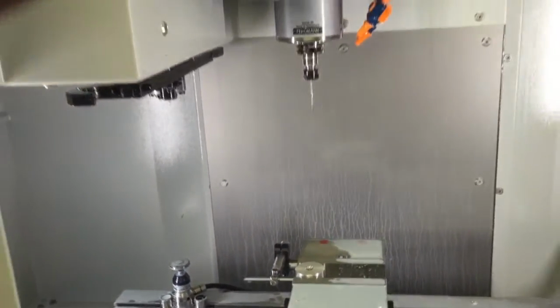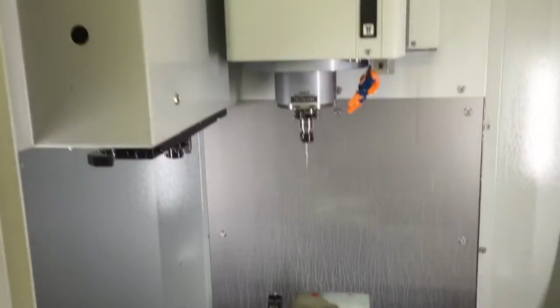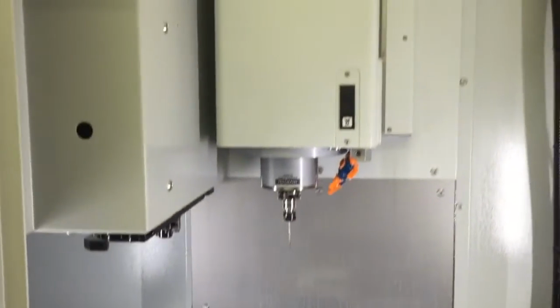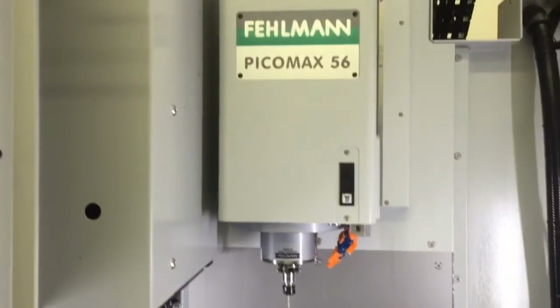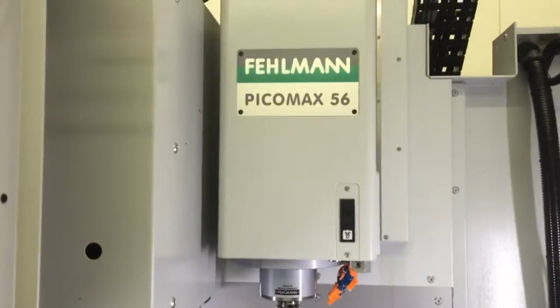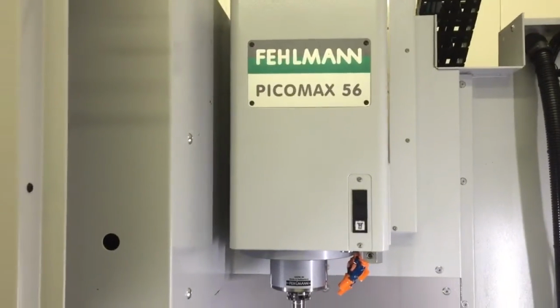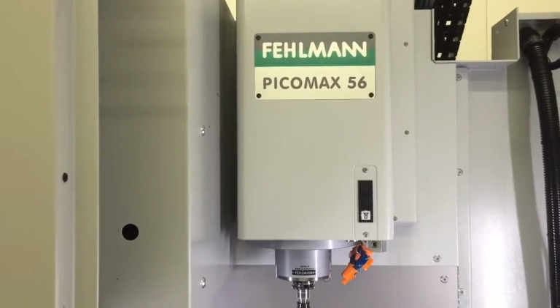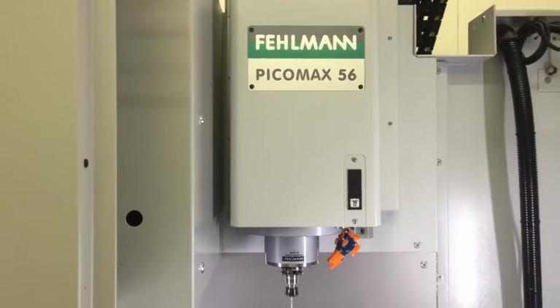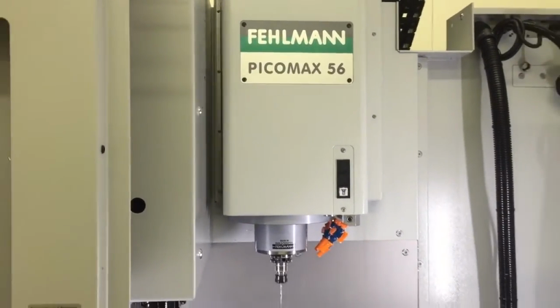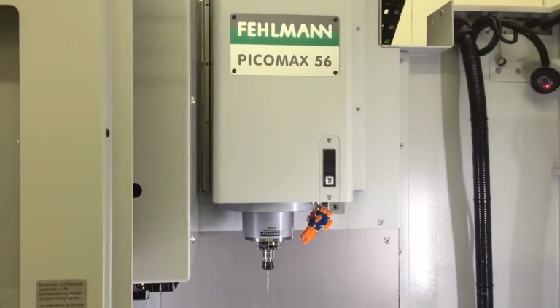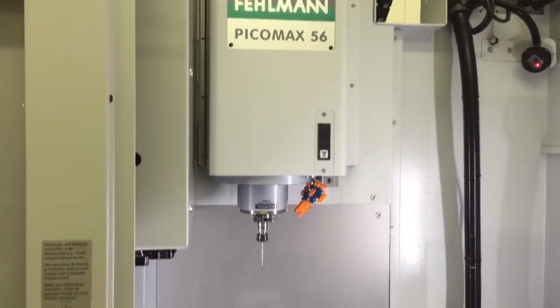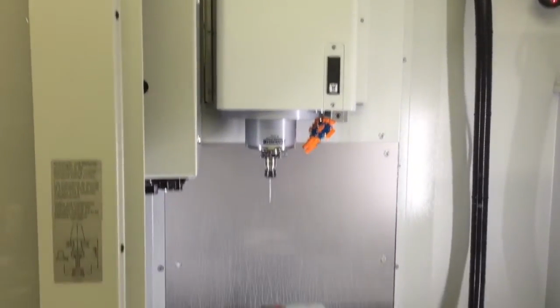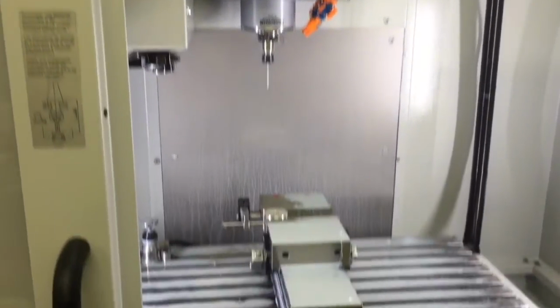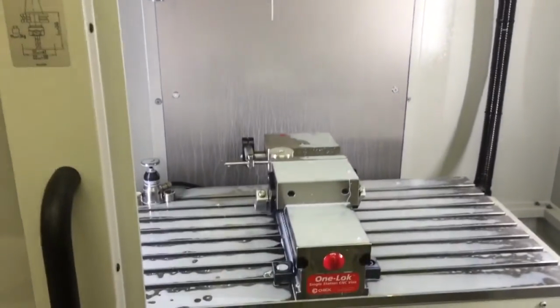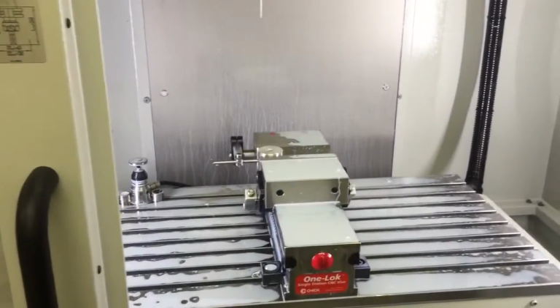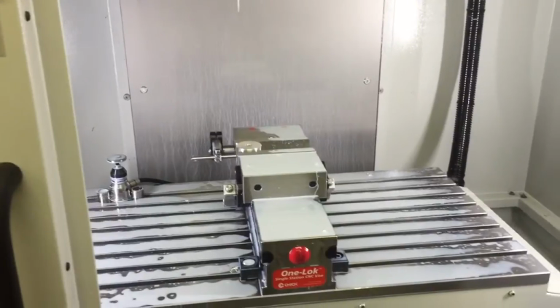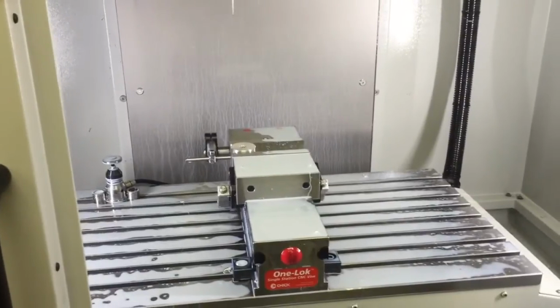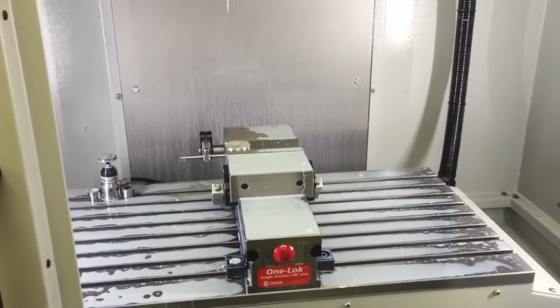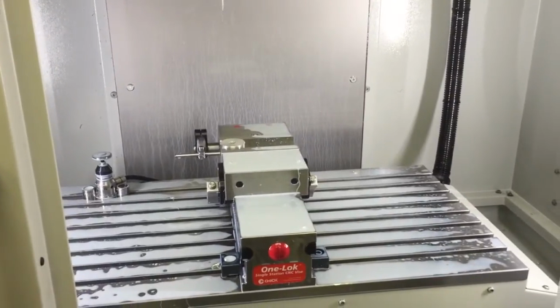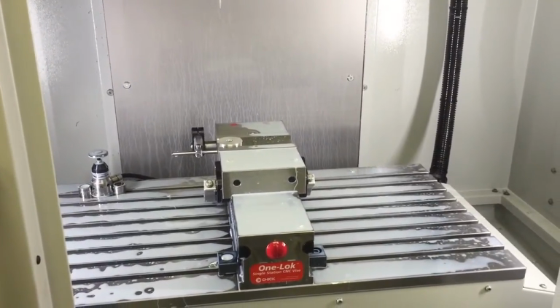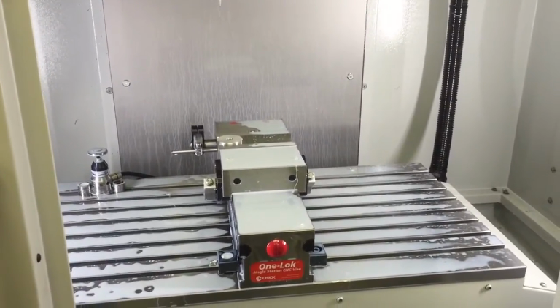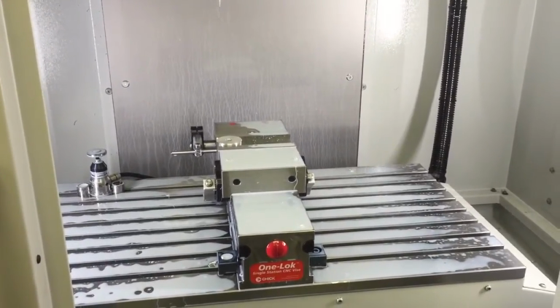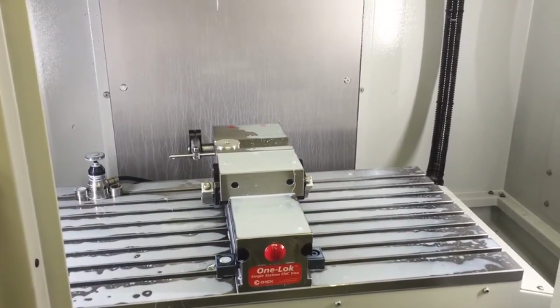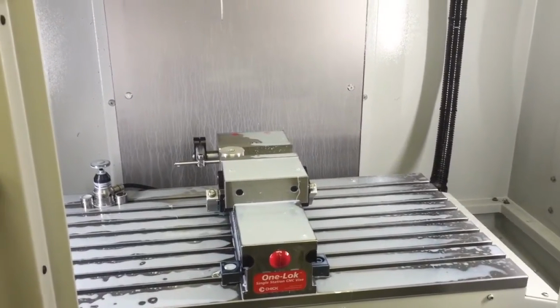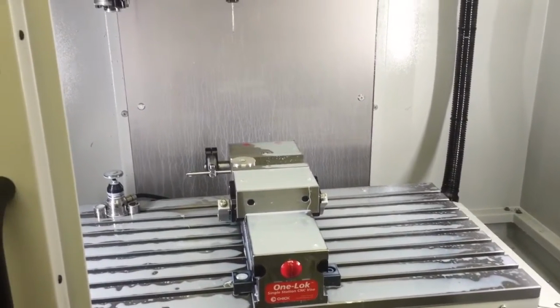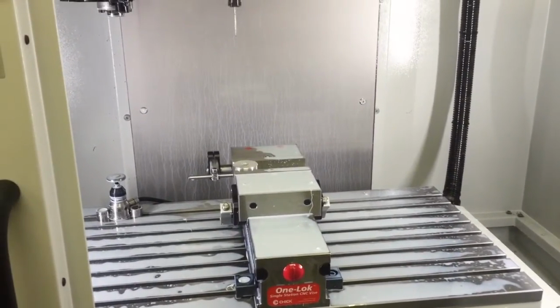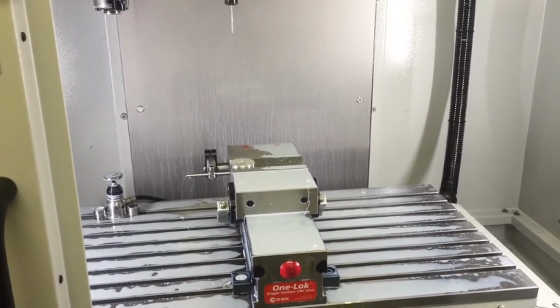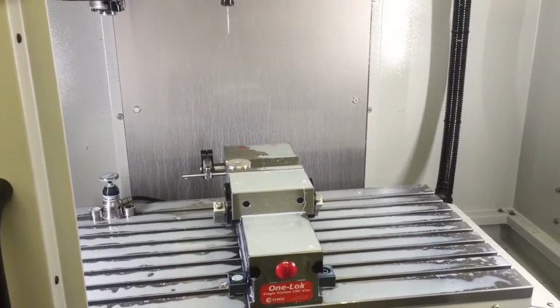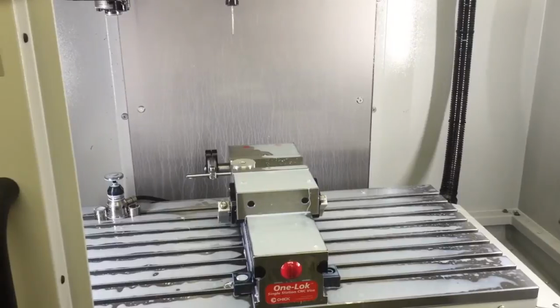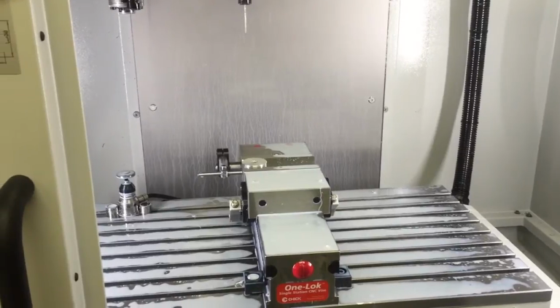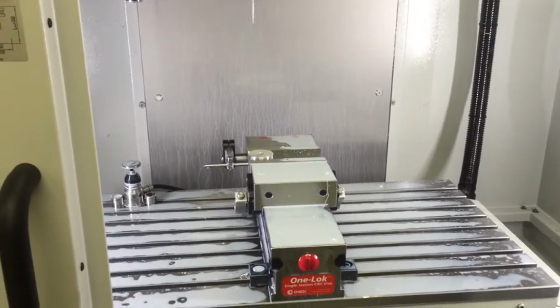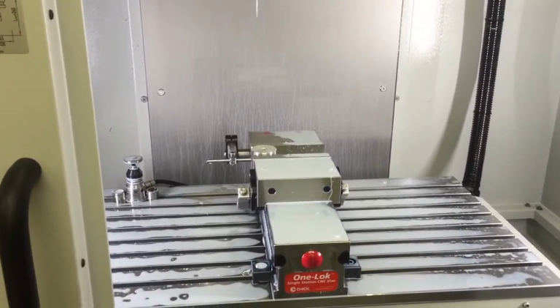Just a small machine but accurate and fun to work with. Thanks for watching.